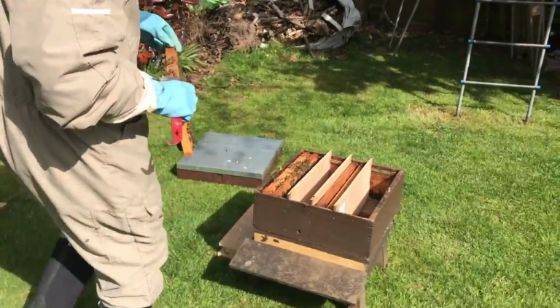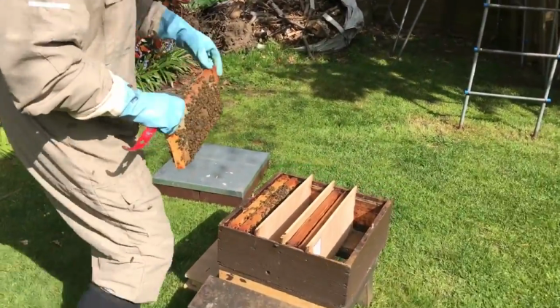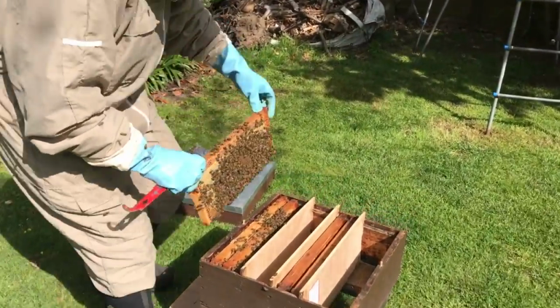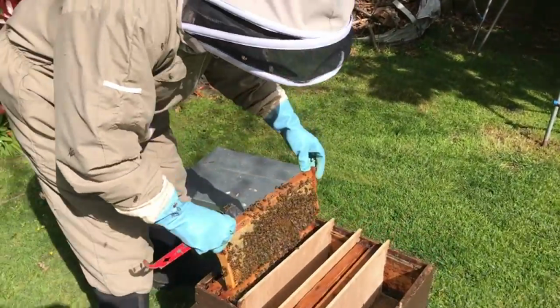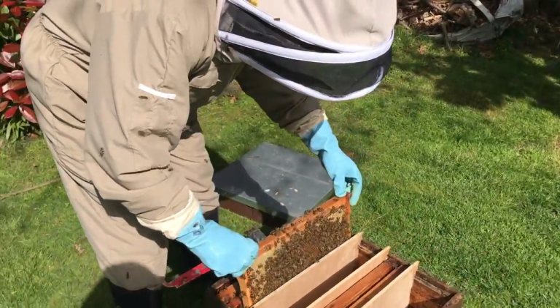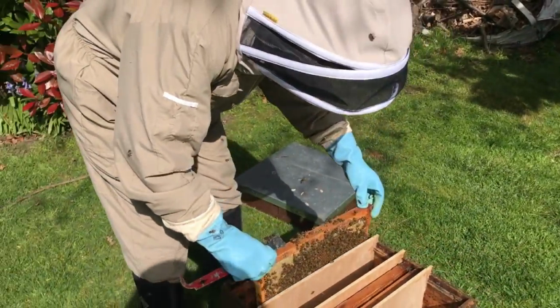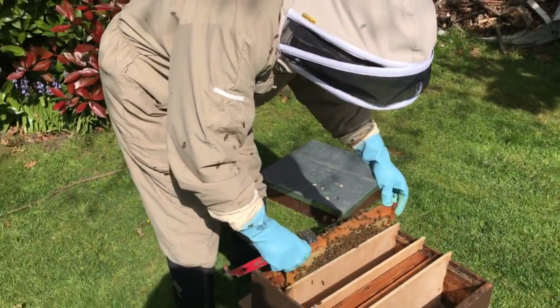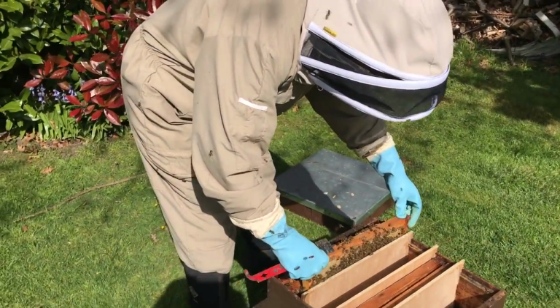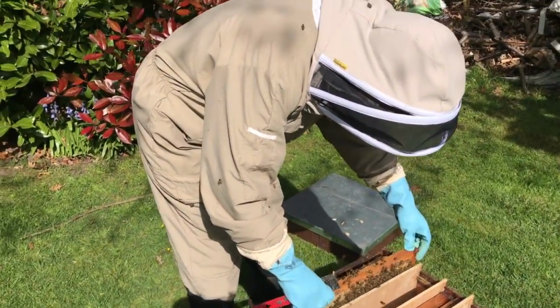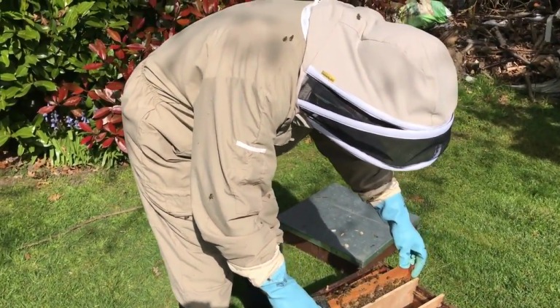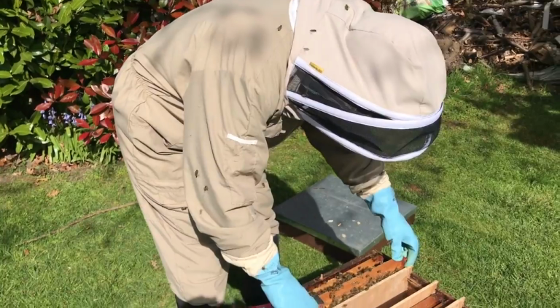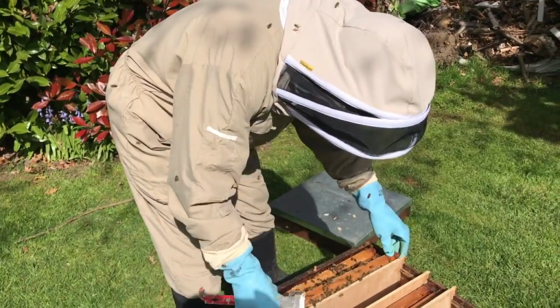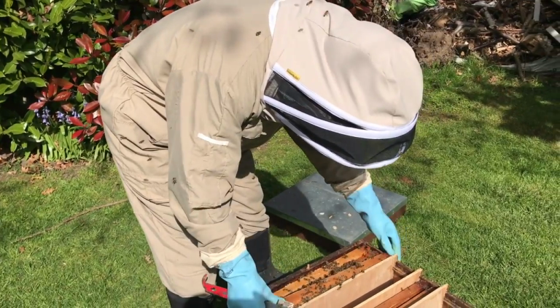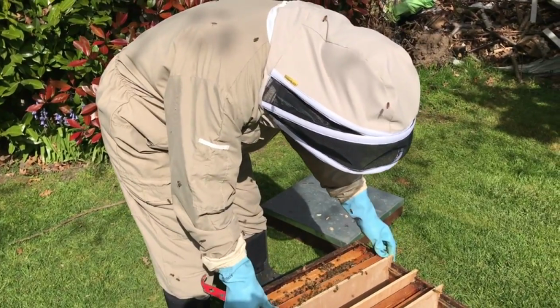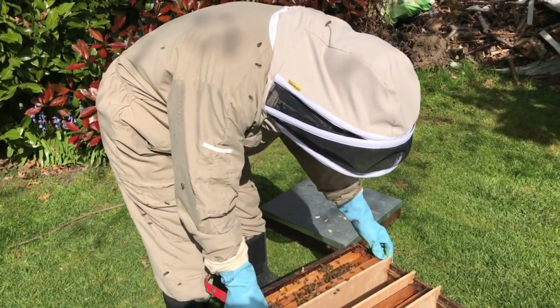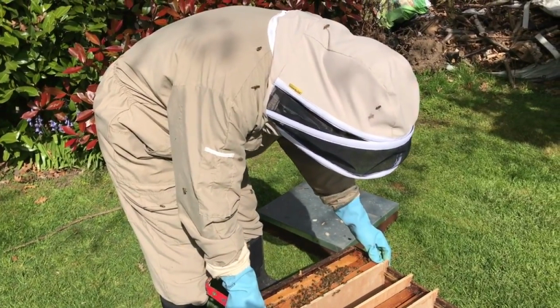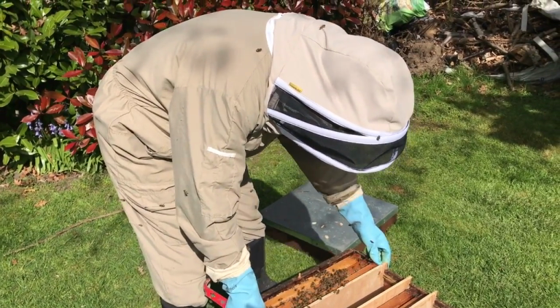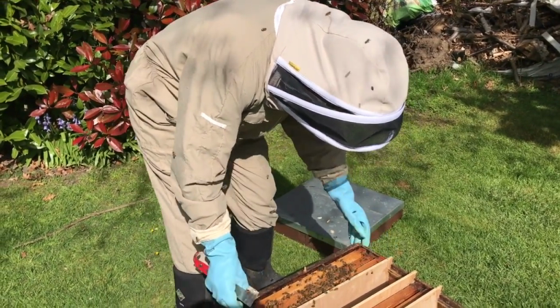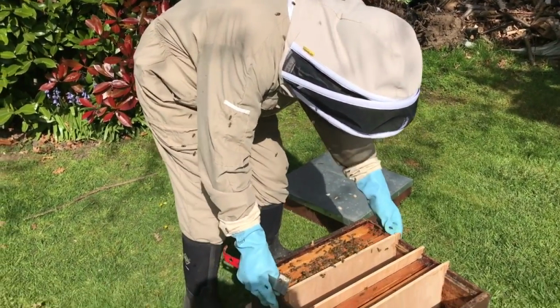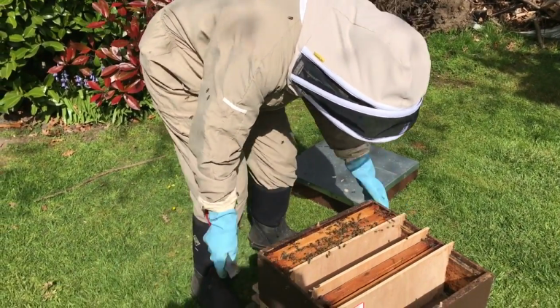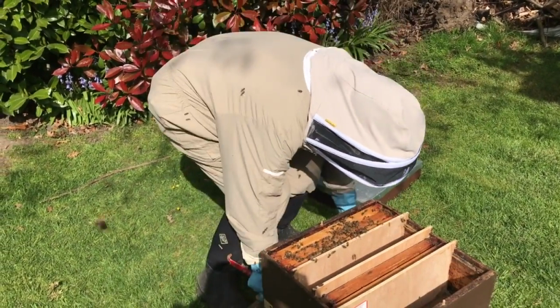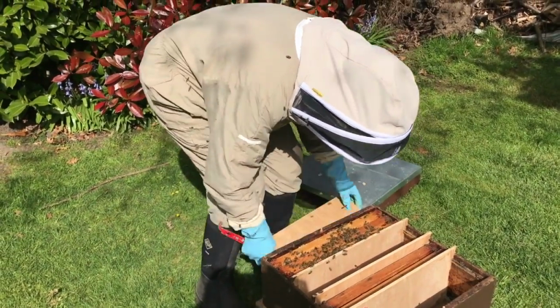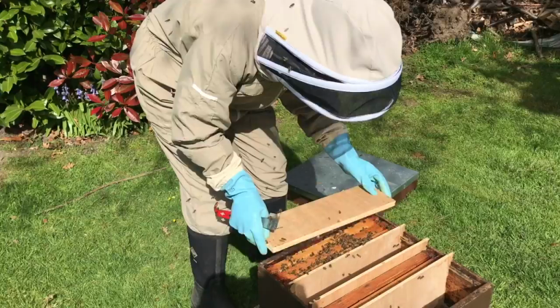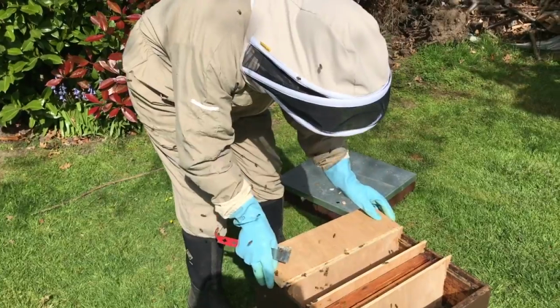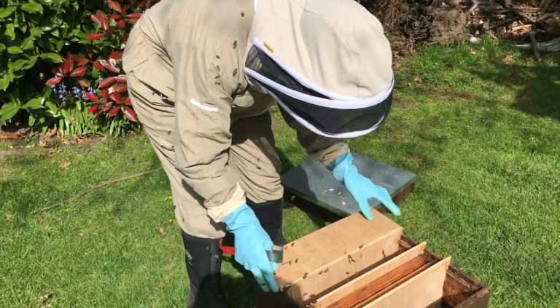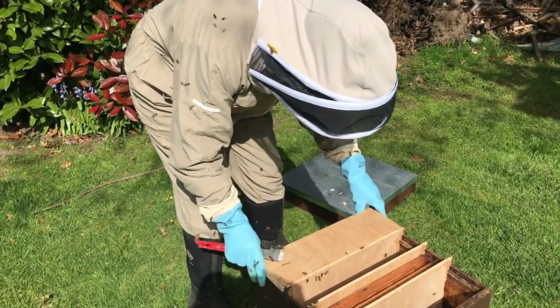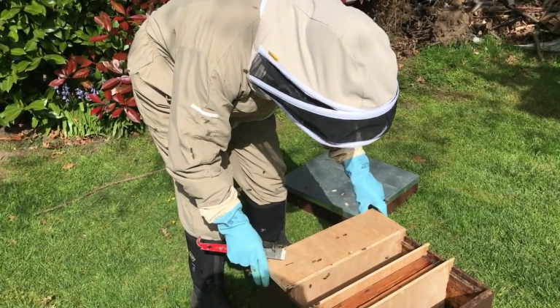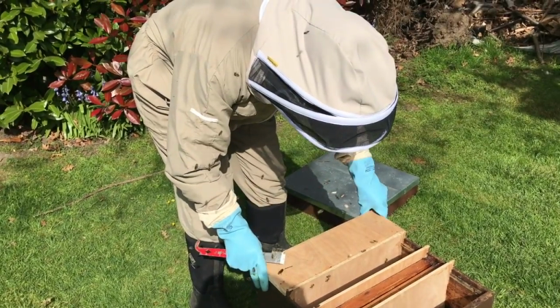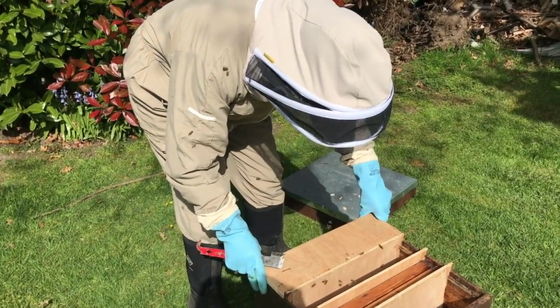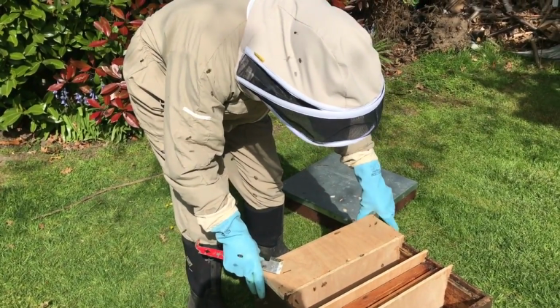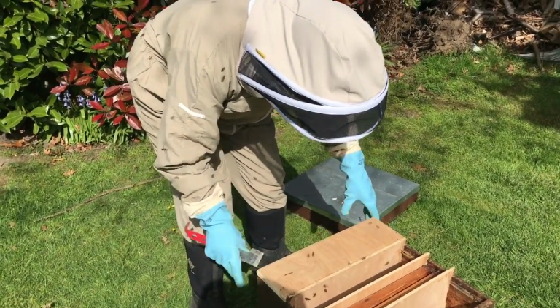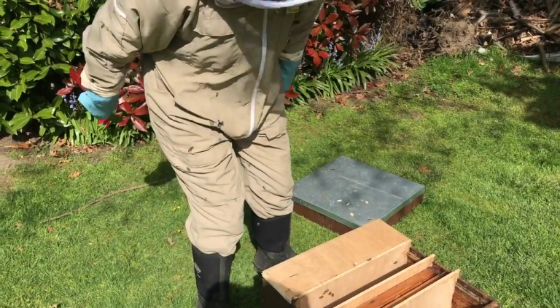The beauty of this method is there's no preparation. You just come along, you find a queen cell, and you go — do you know what, today I'm going to make a queen. Put my lid on. Job done.